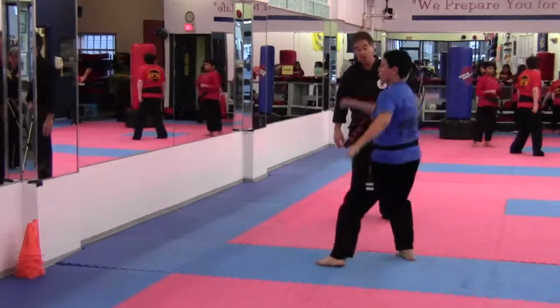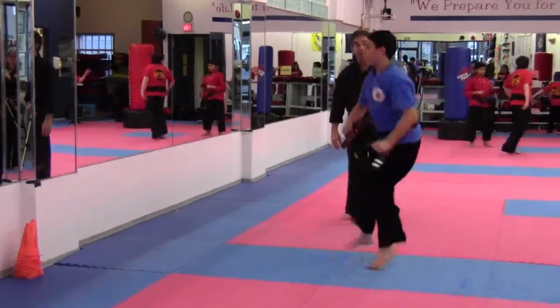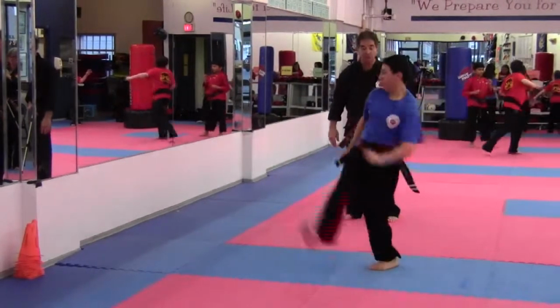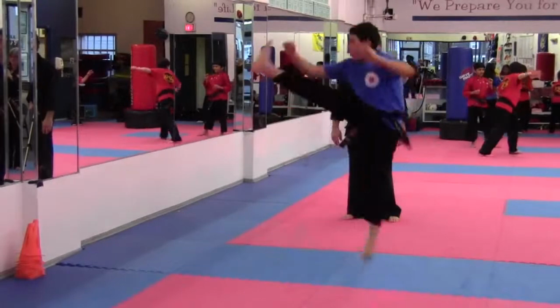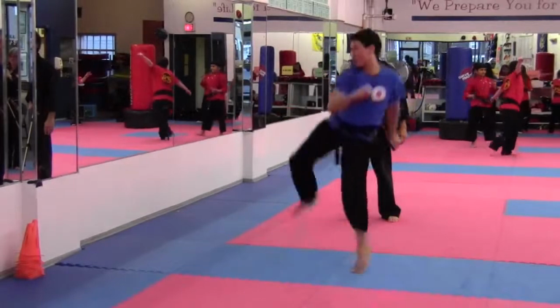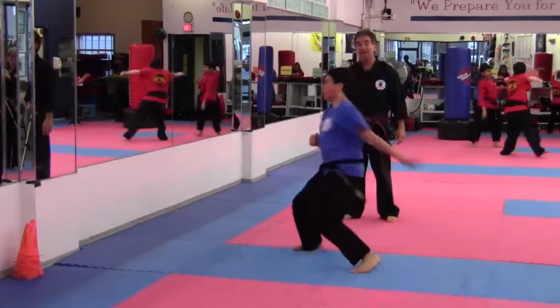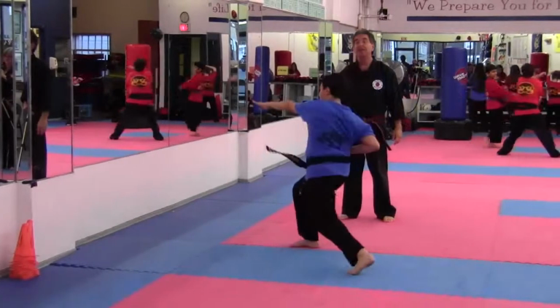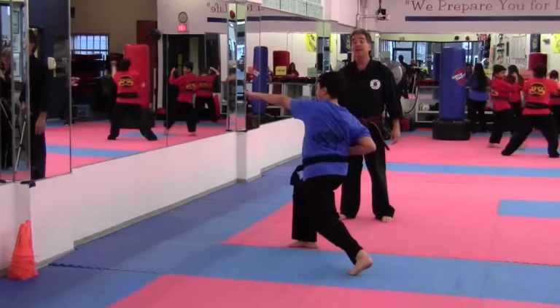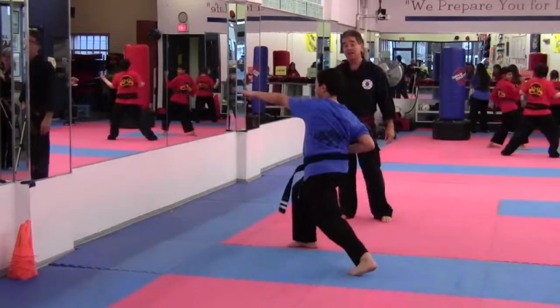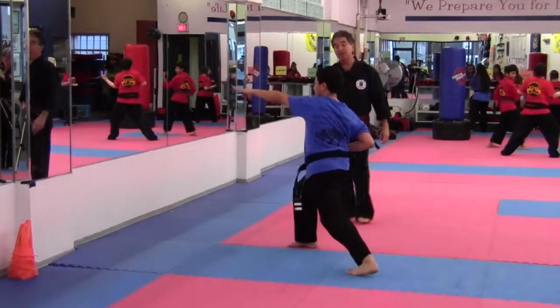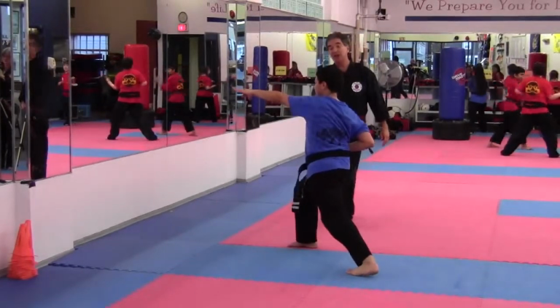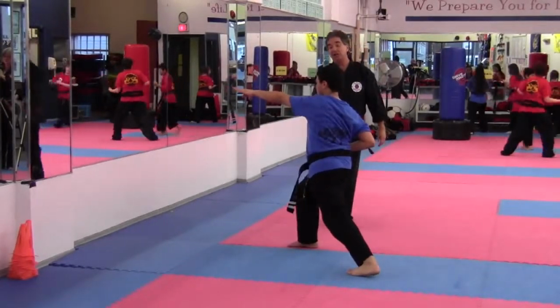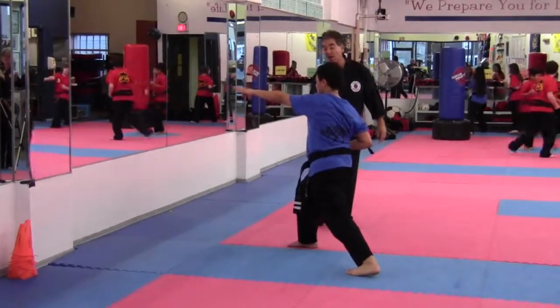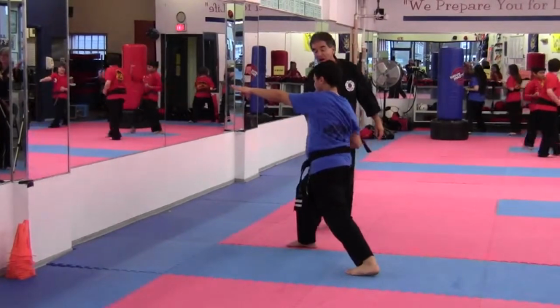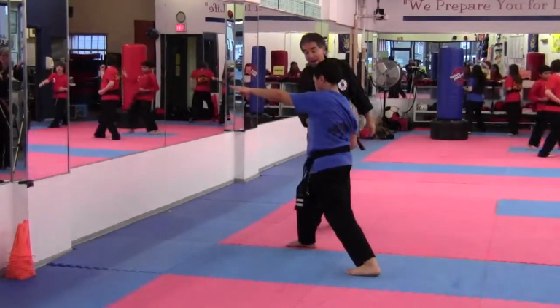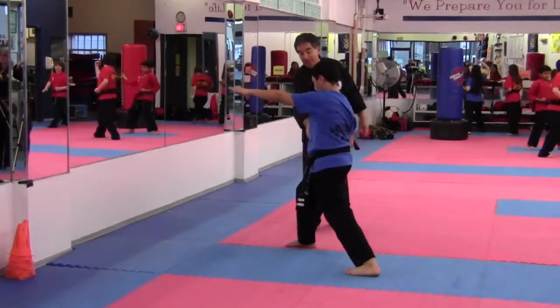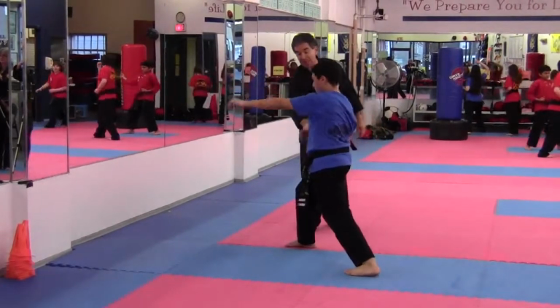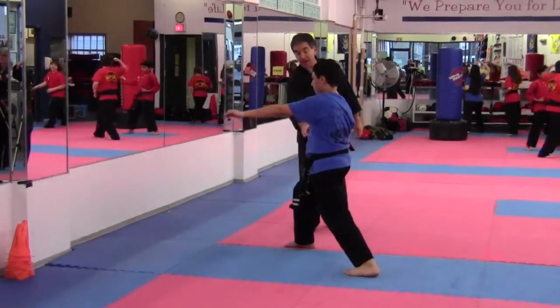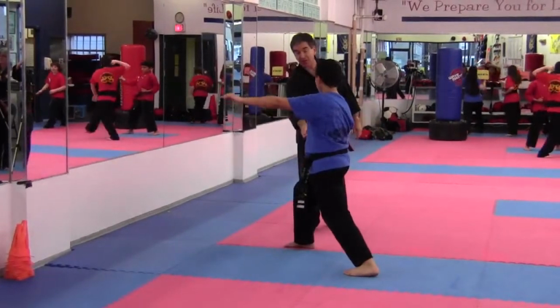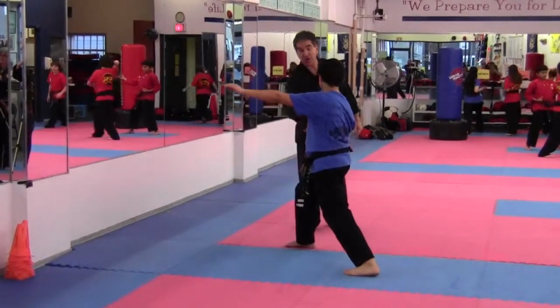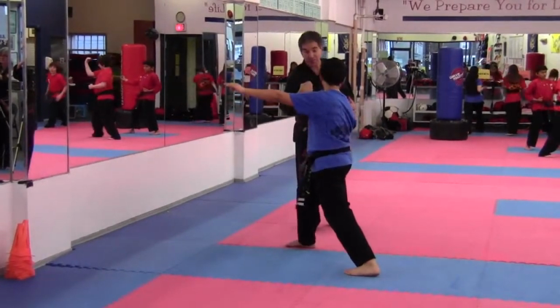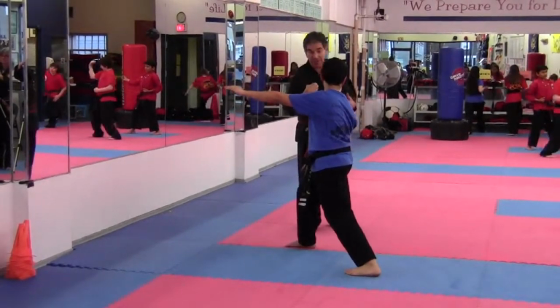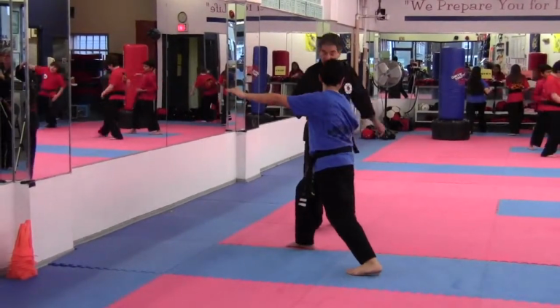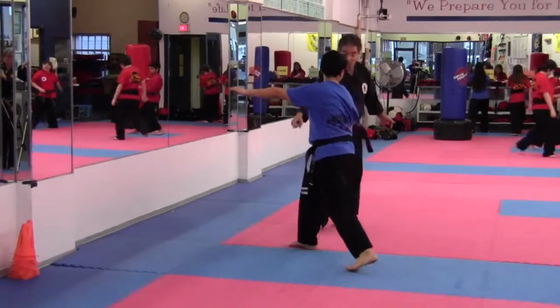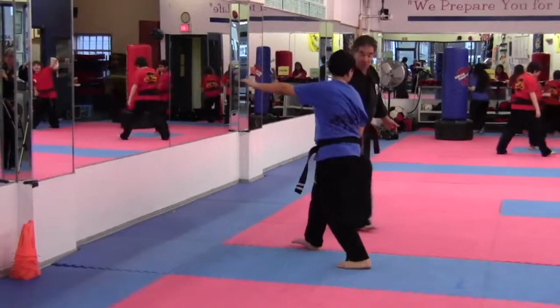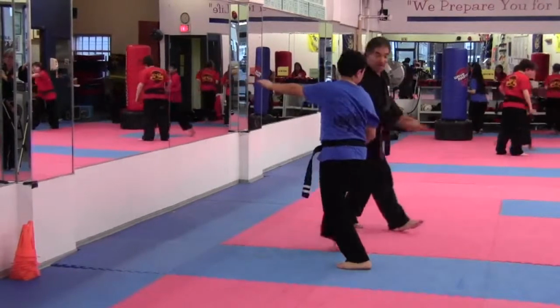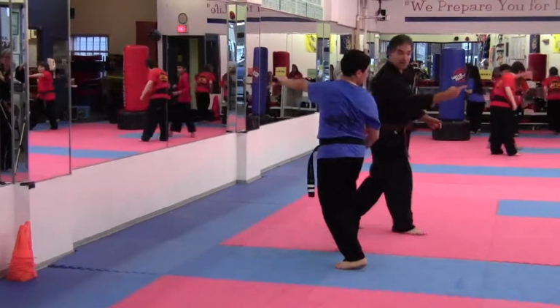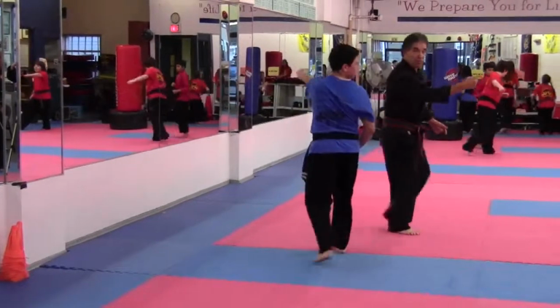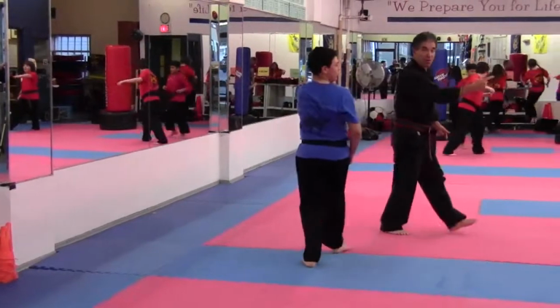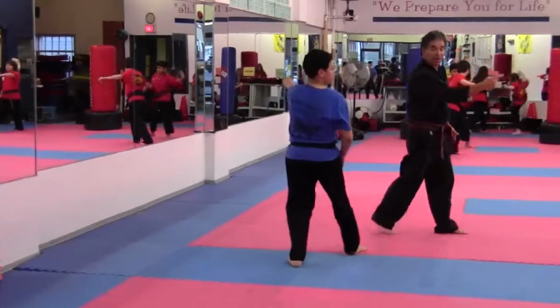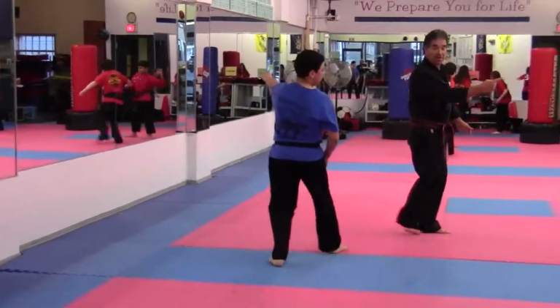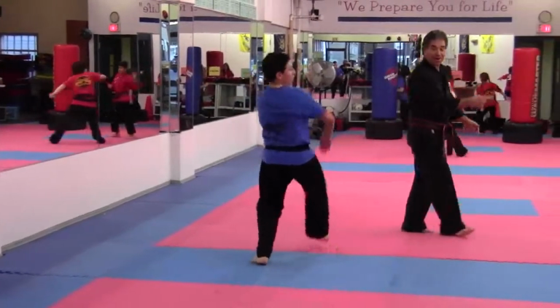Forward, switch. Touch your heart opposite side foot. Look at me. Bring your leg this way with a warrior Kia. Go.